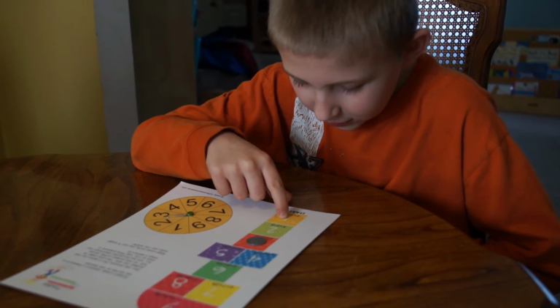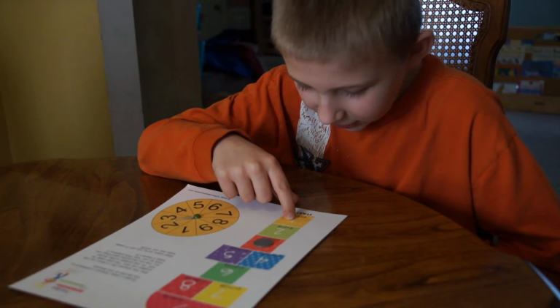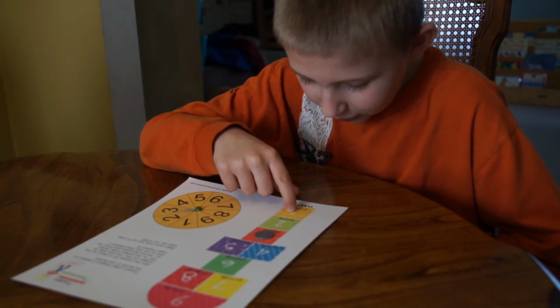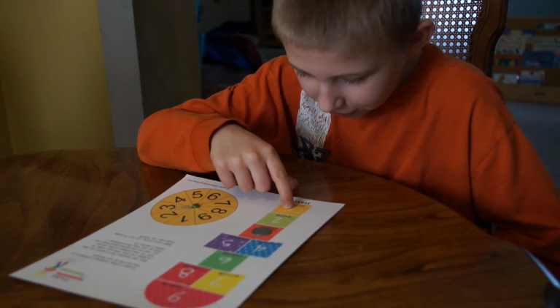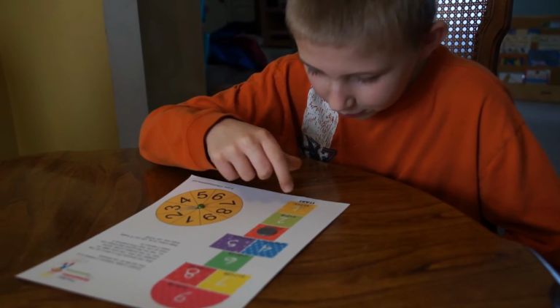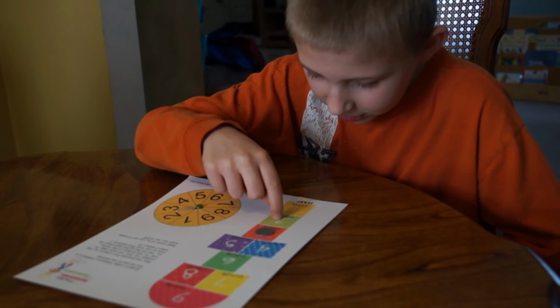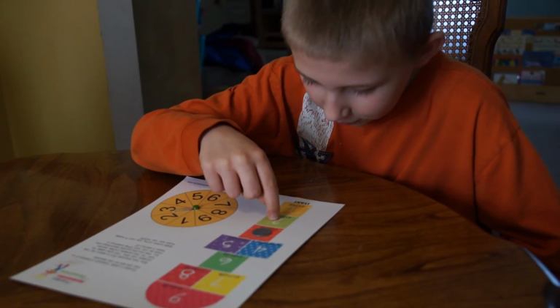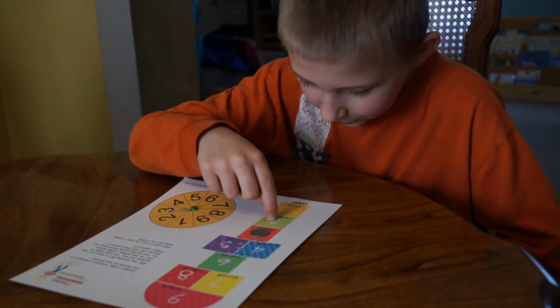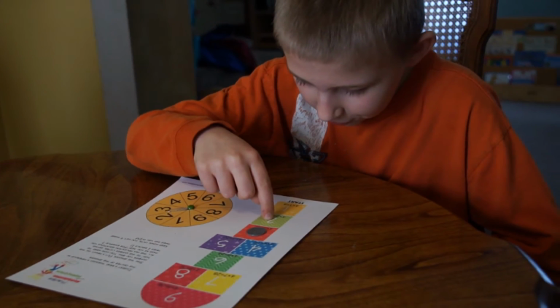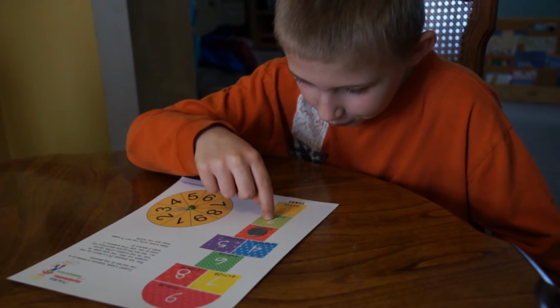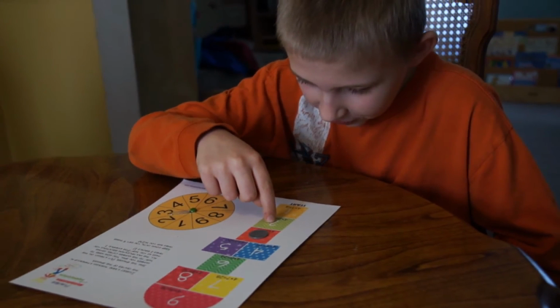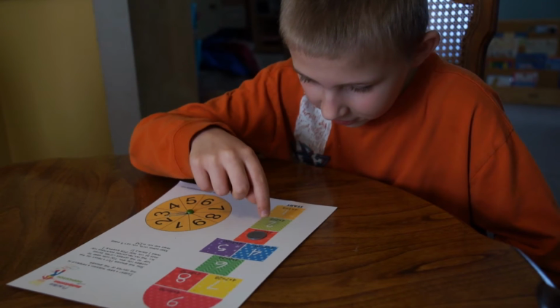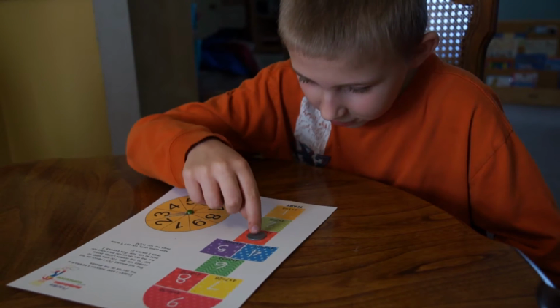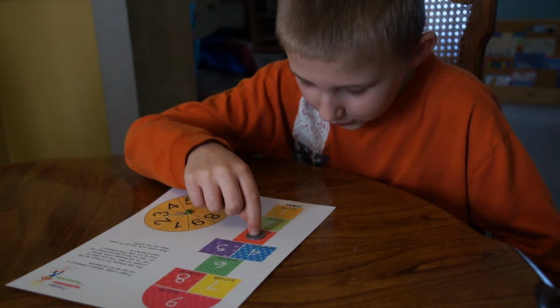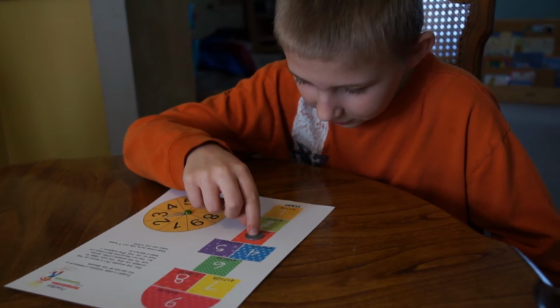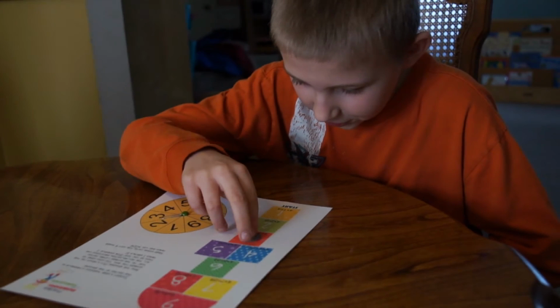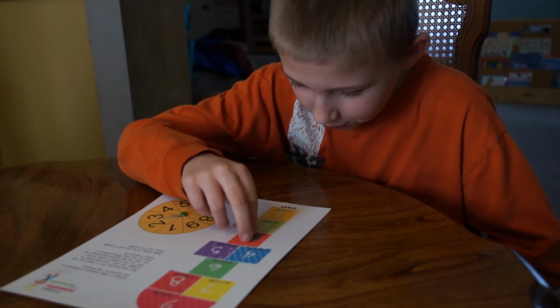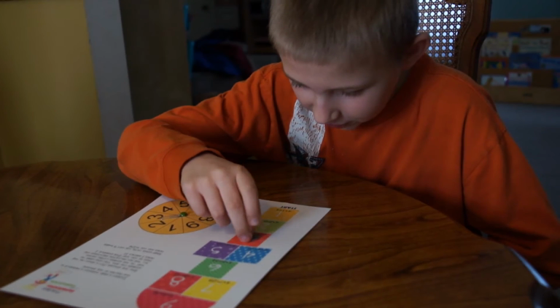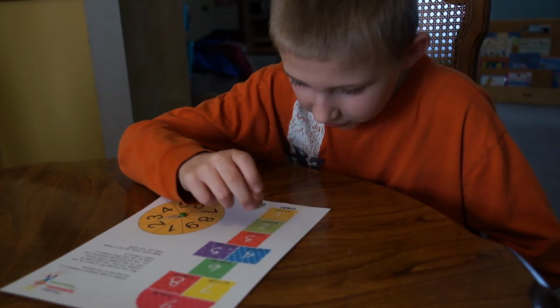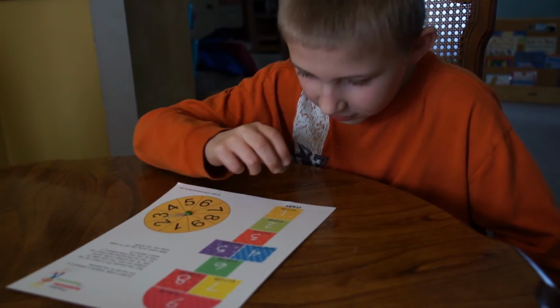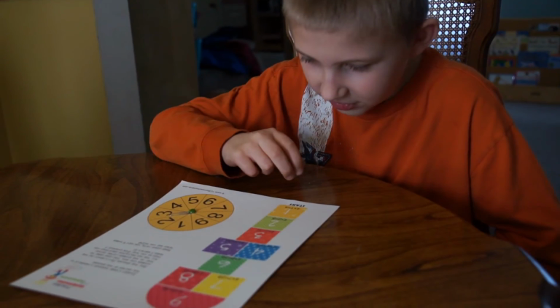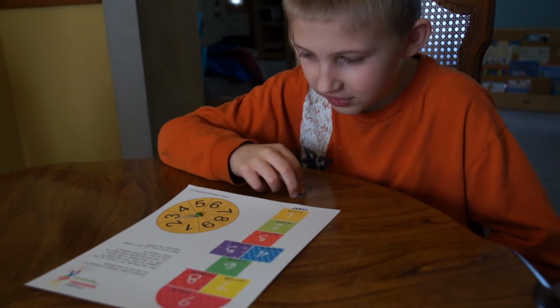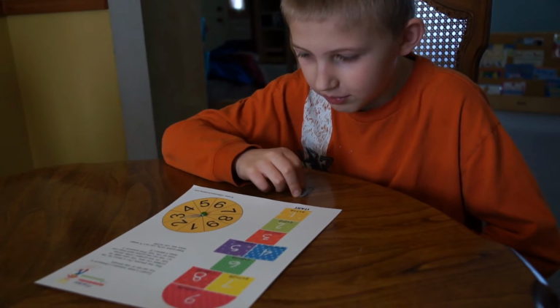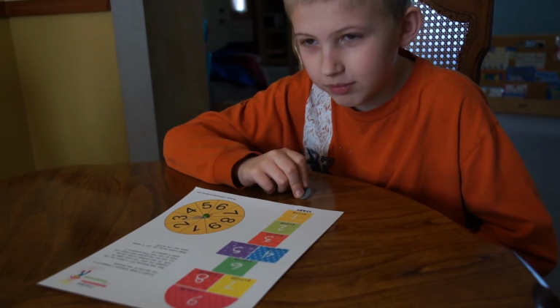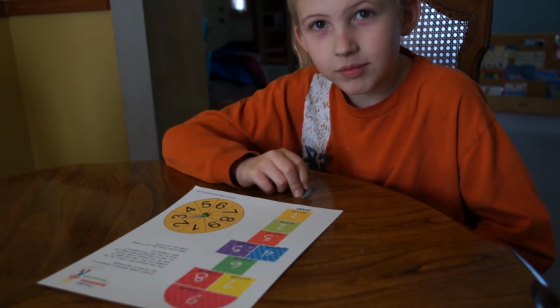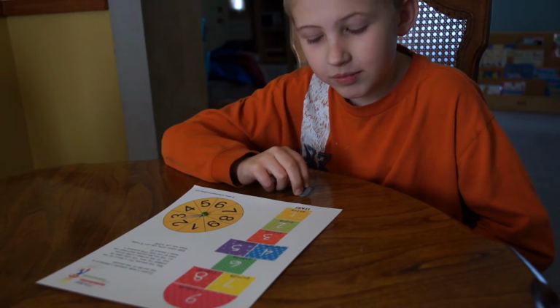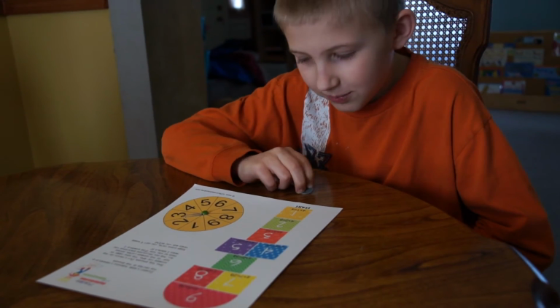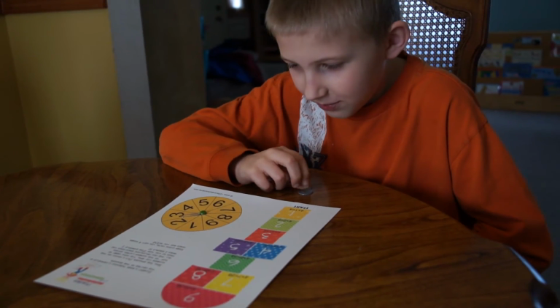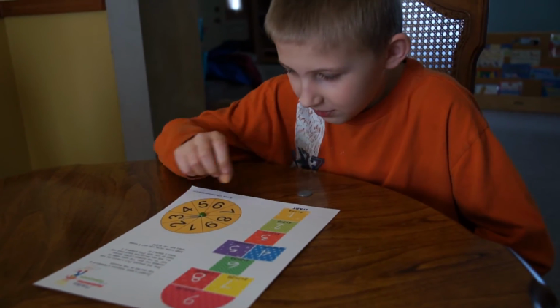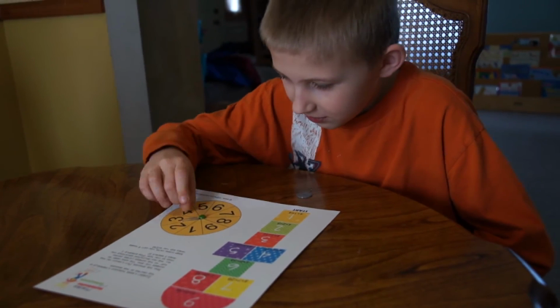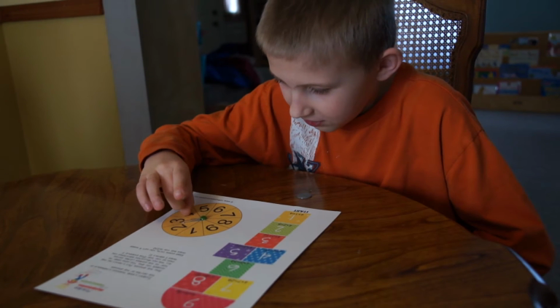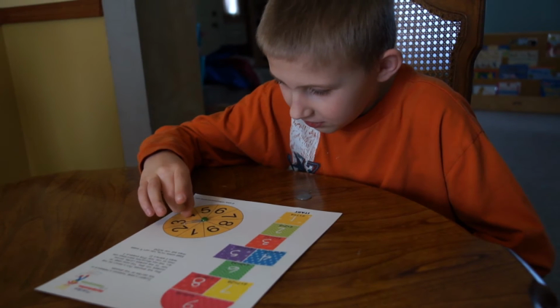4 times 1 is 4. 4 times 2 is 8. 4 times 3 is 12. Then you go again and he's going to spin again and you'll see how that goes.